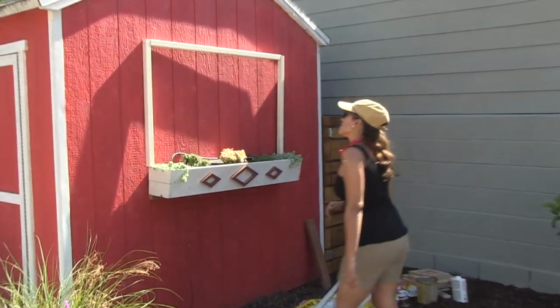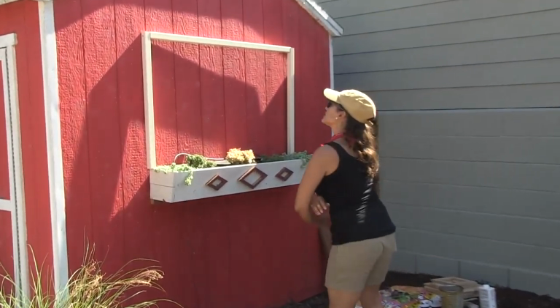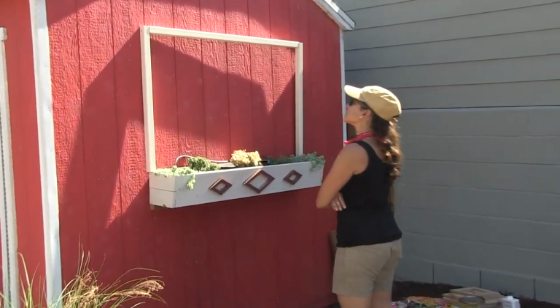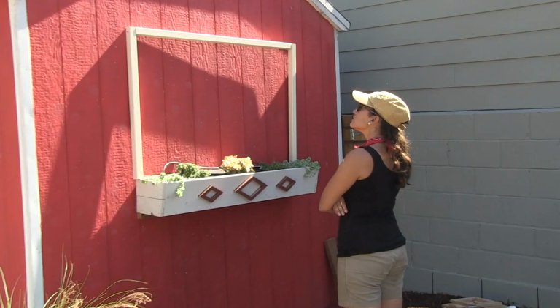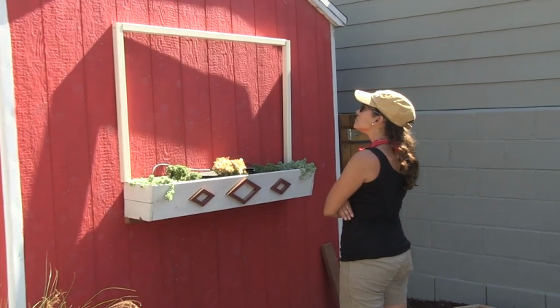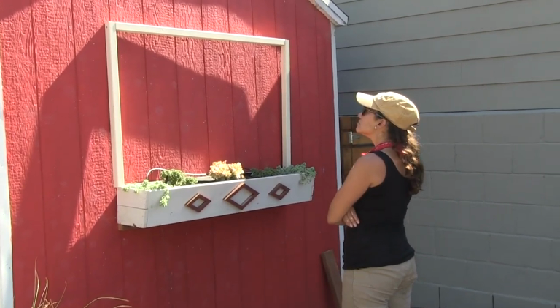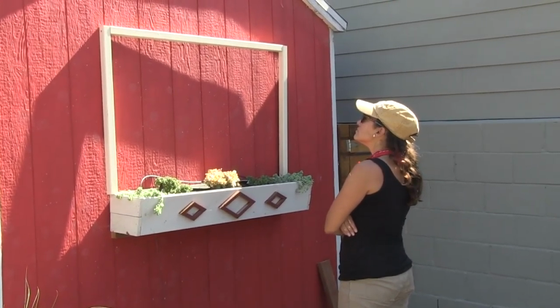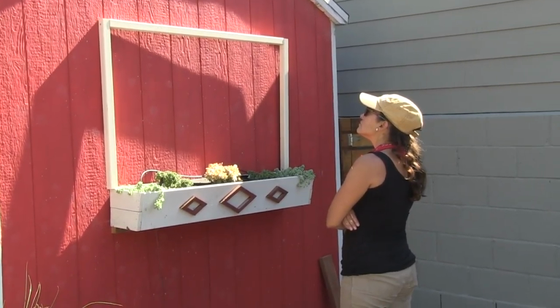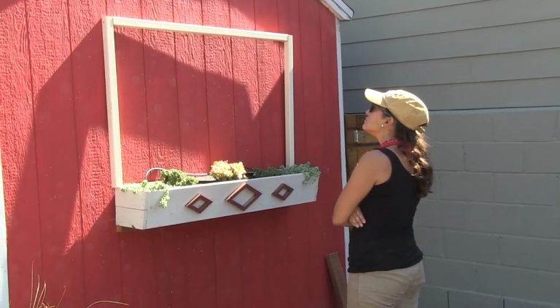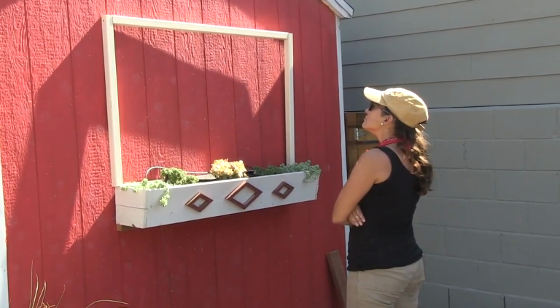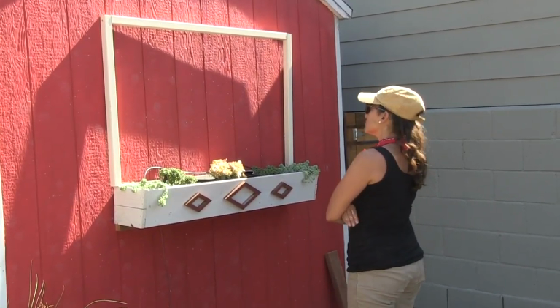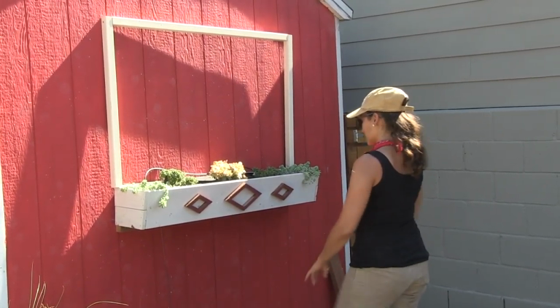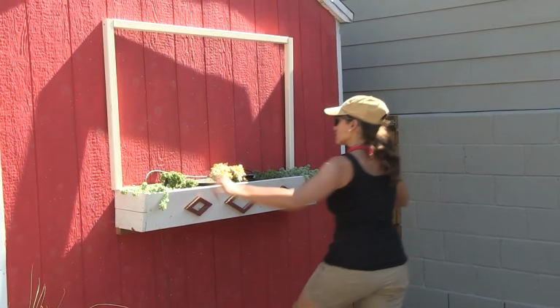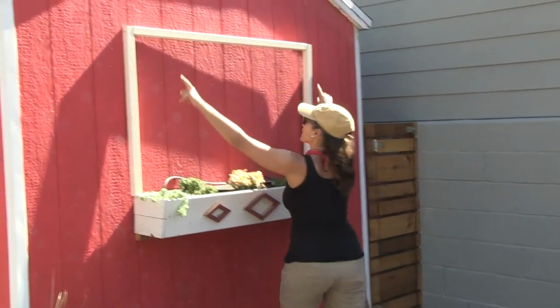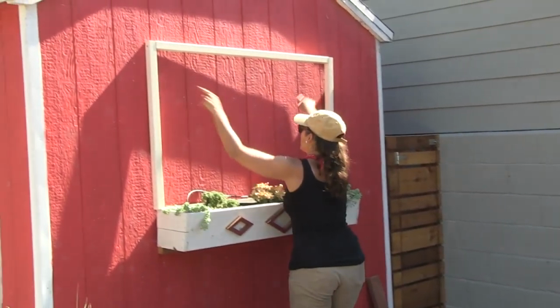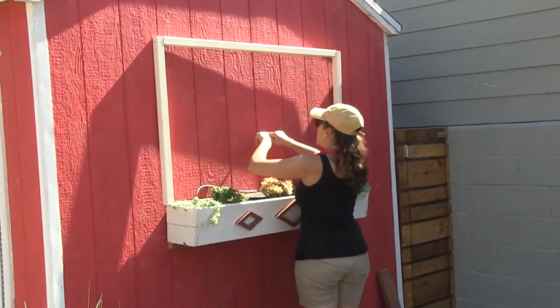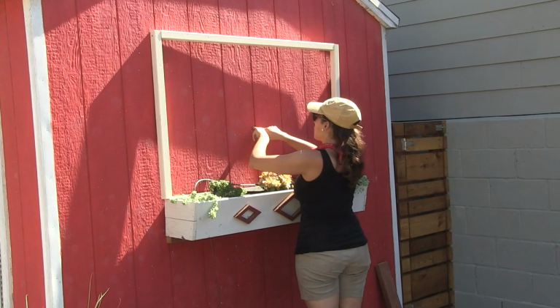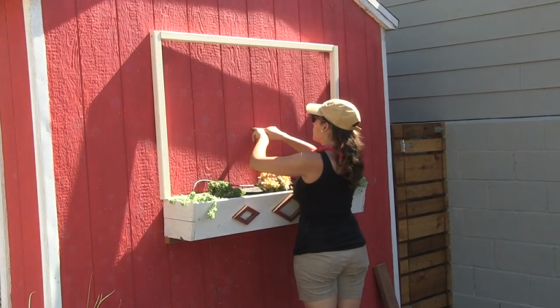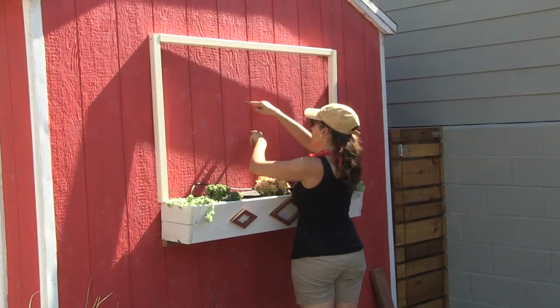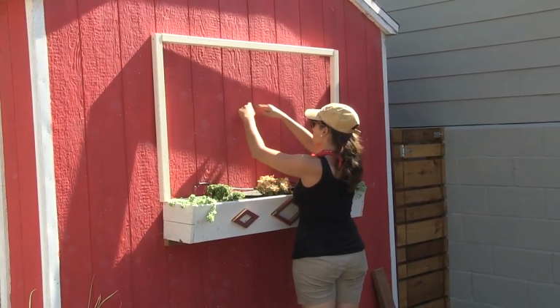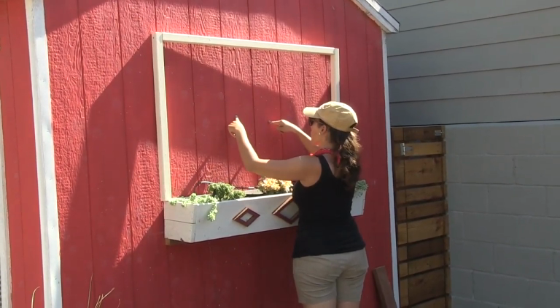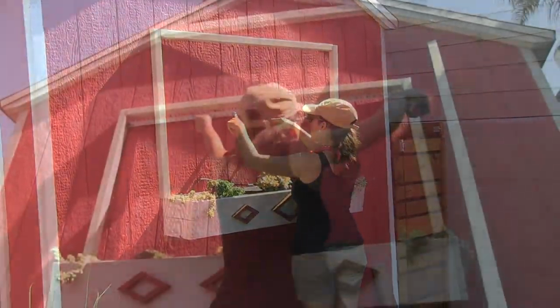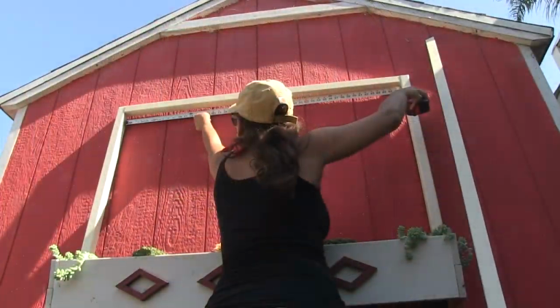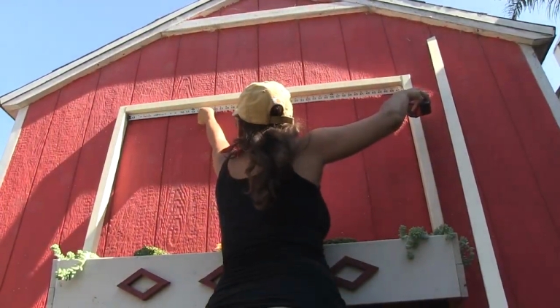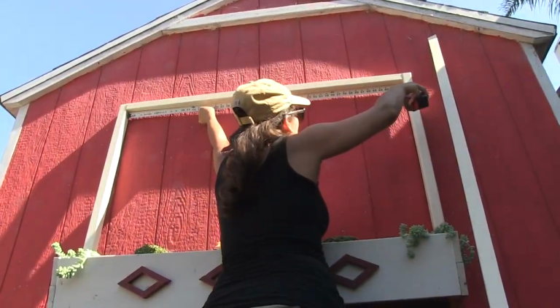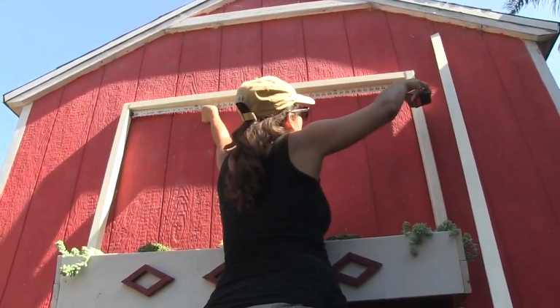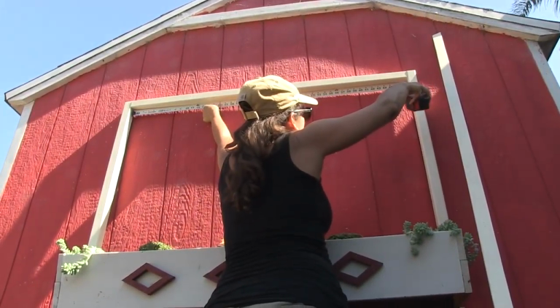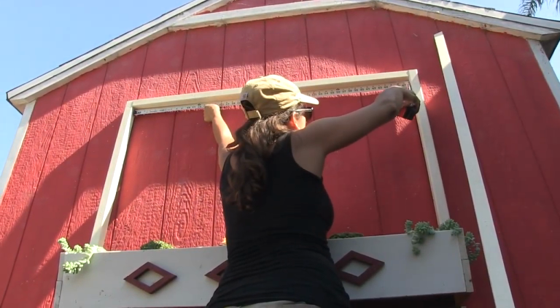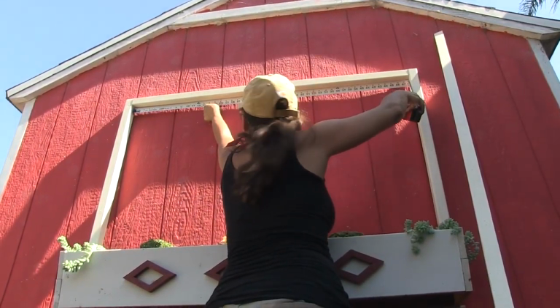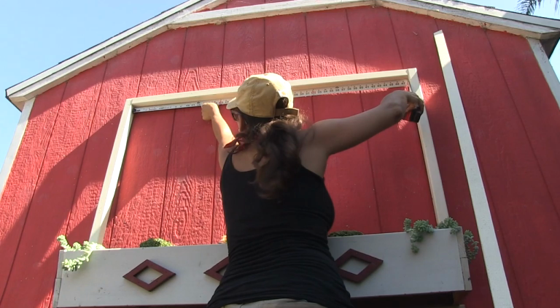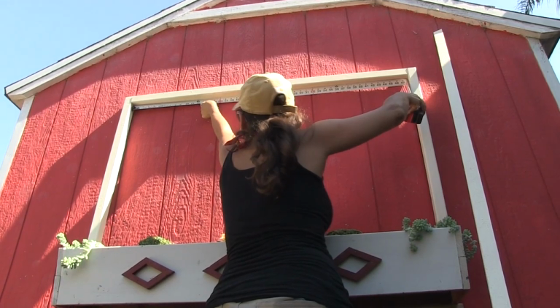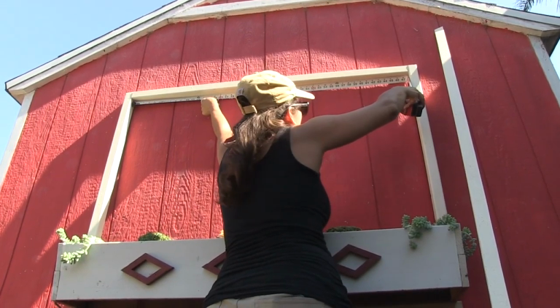After I got the frame up, I wanted to take a step back, take it in, and figure out where I wanted my next pieces to go. It looked like it needed four — and I swear it was four.